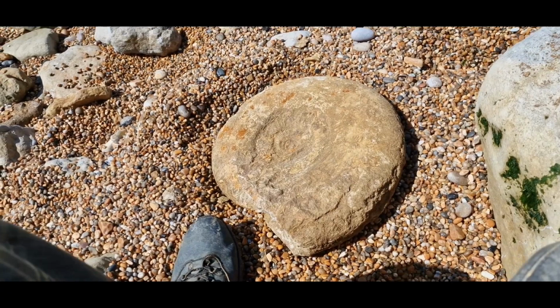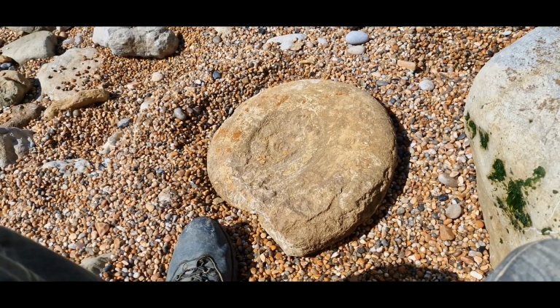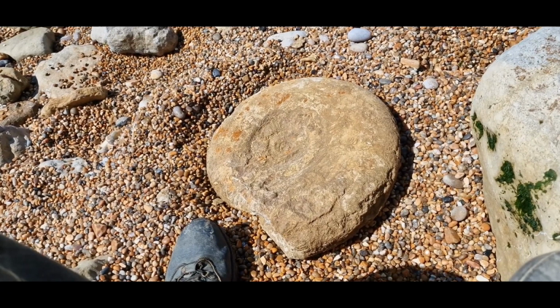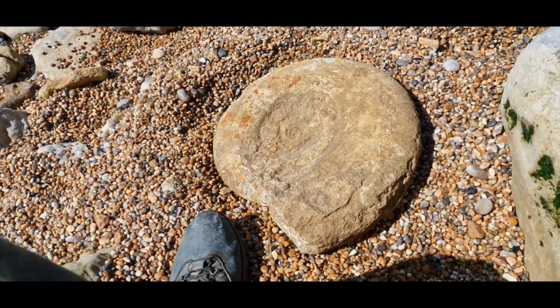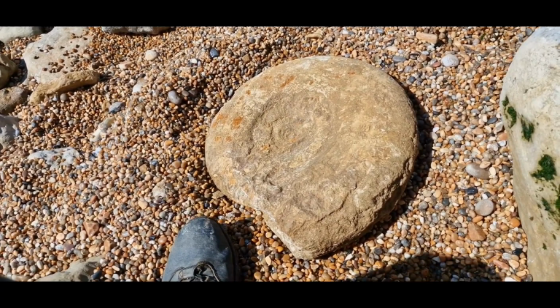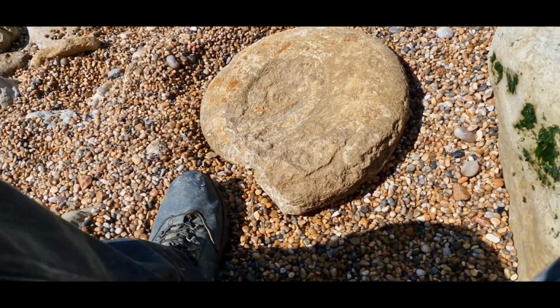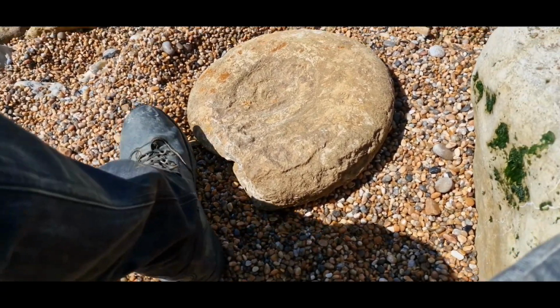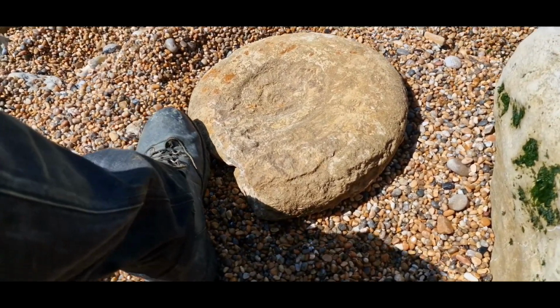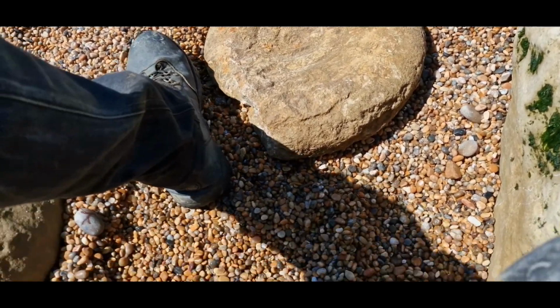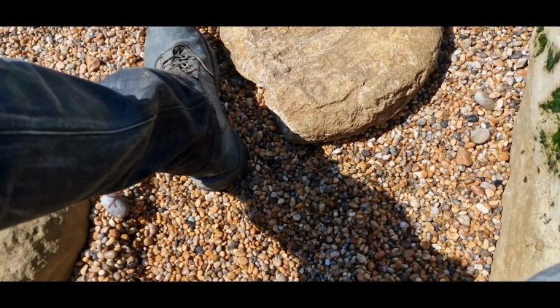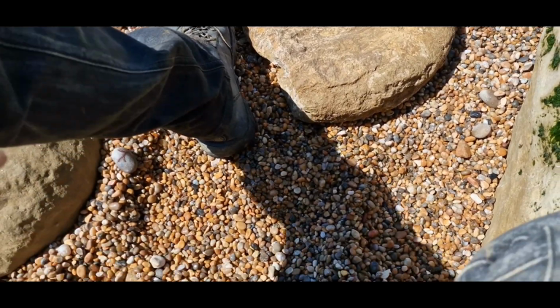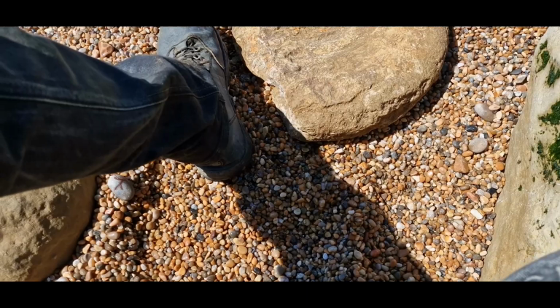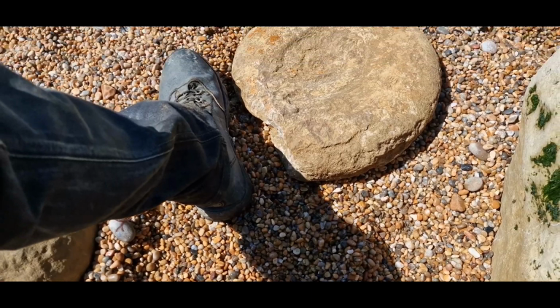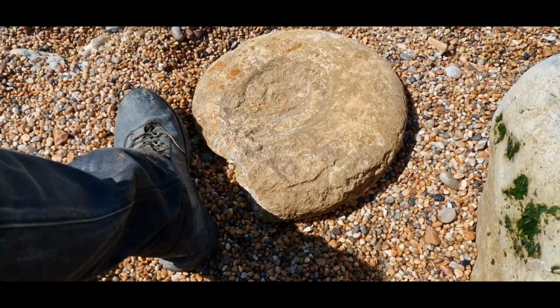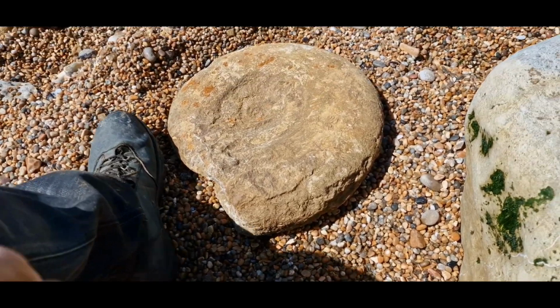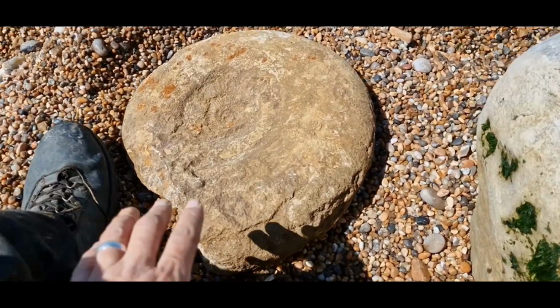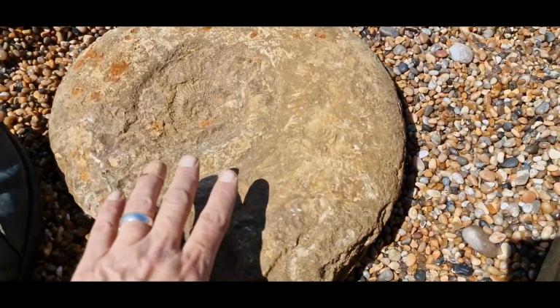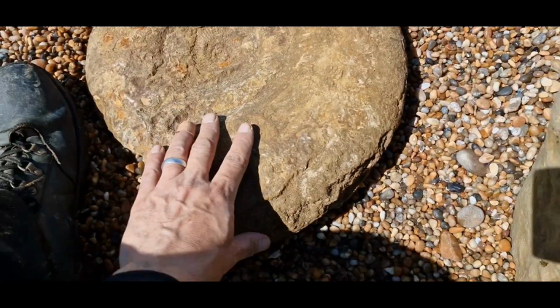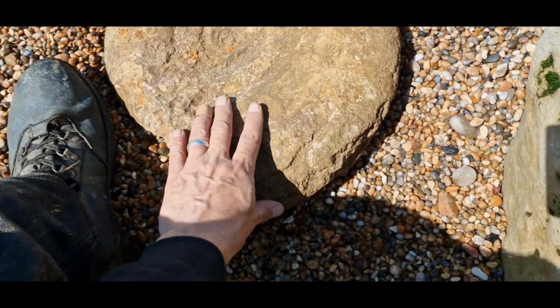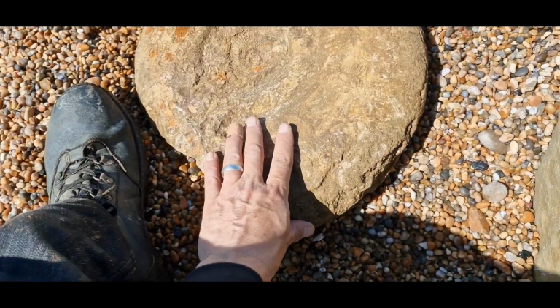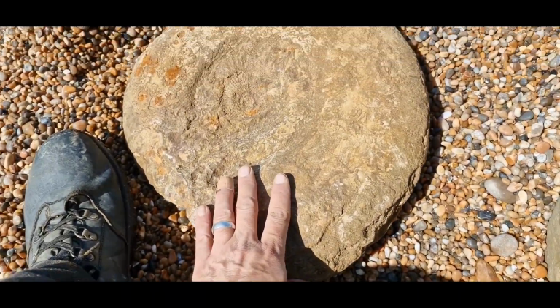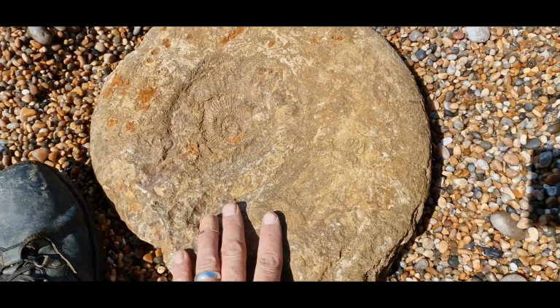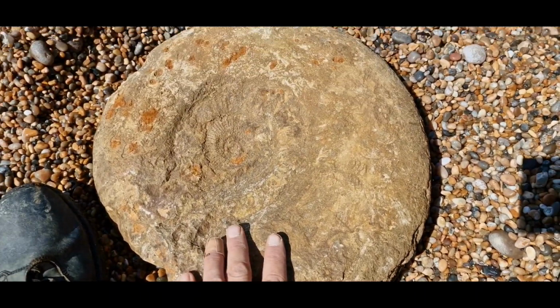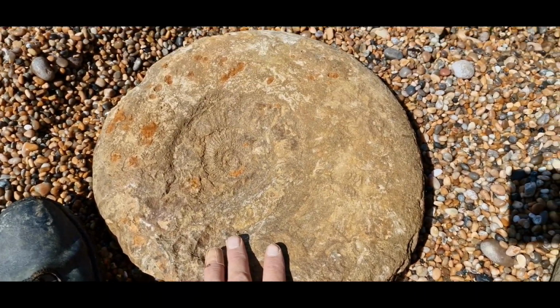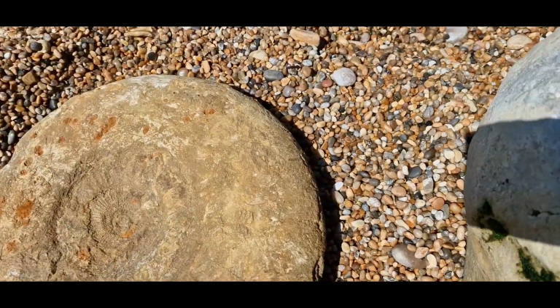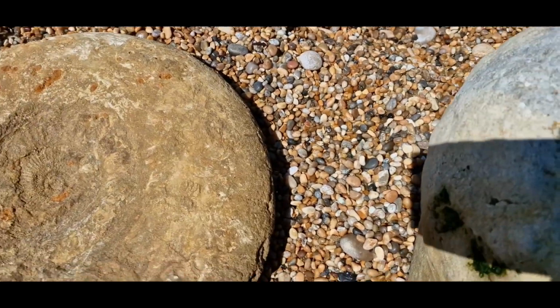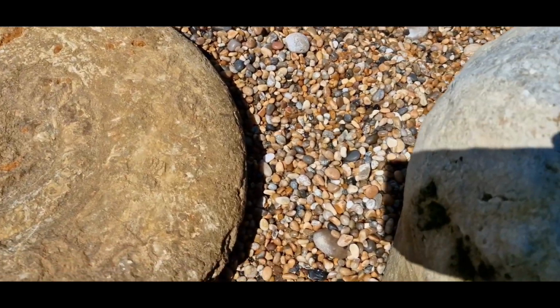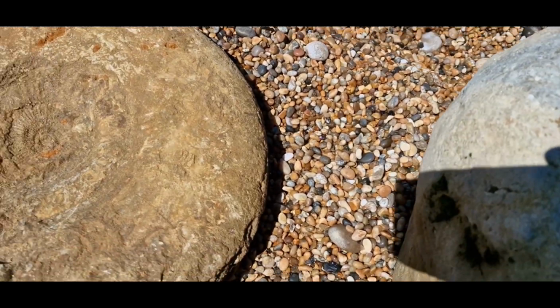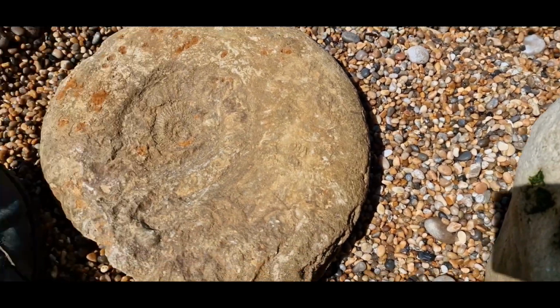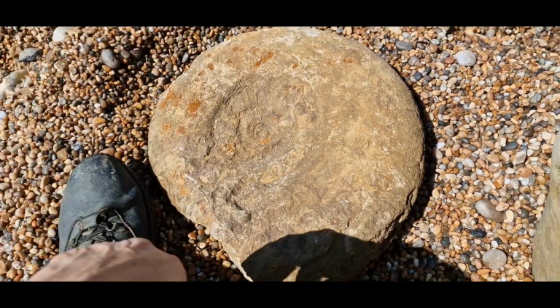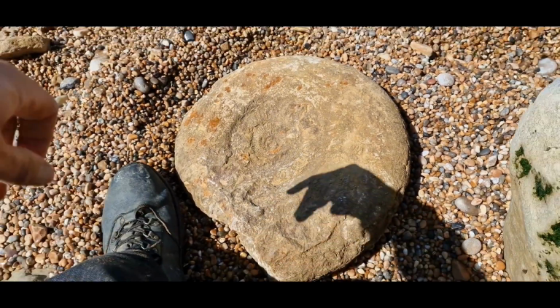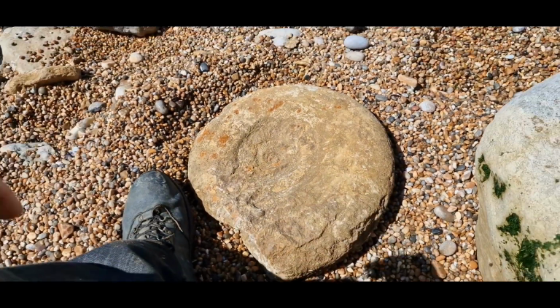Find of the day though is this bad boy - look at that. It's humongous, absolutely massive. It weighs an absolute tonne so it's going to be fun trying to carry that back.